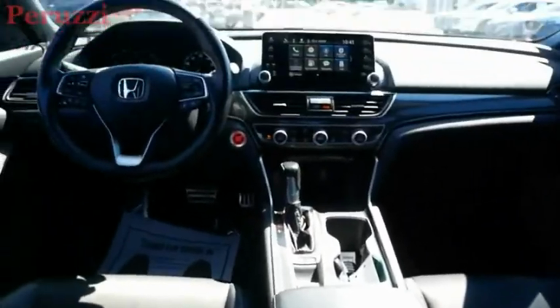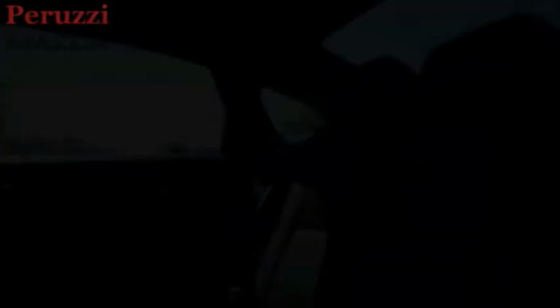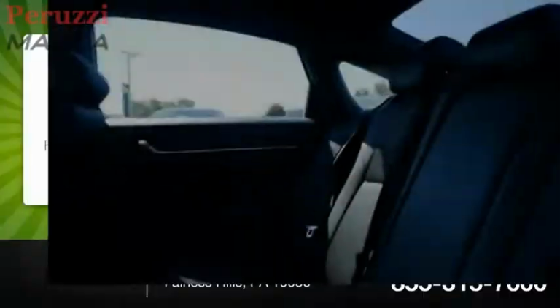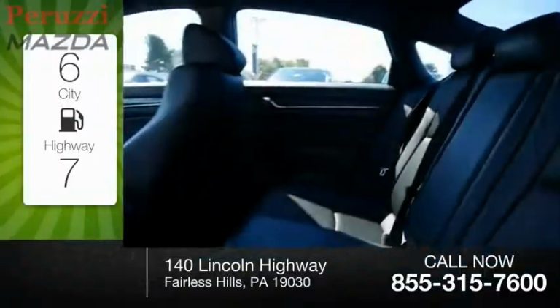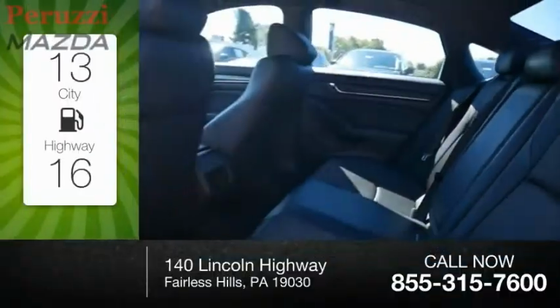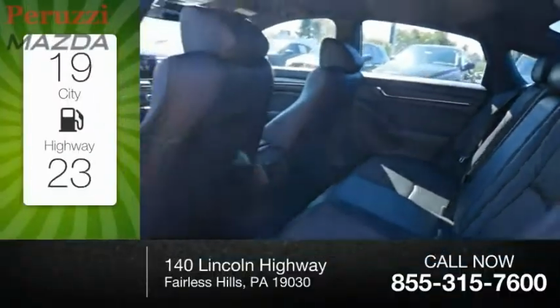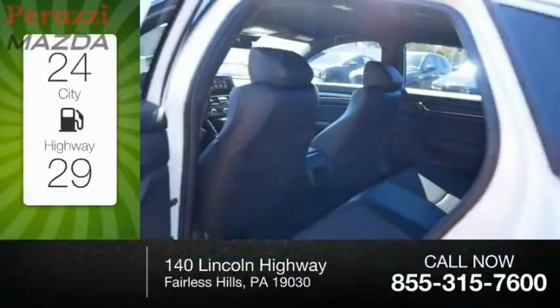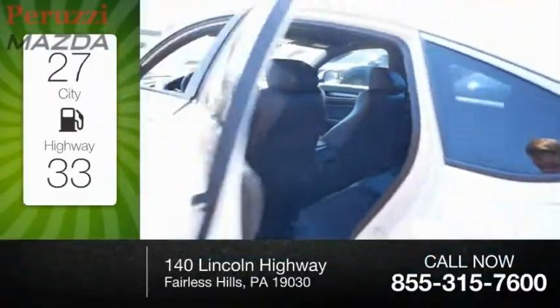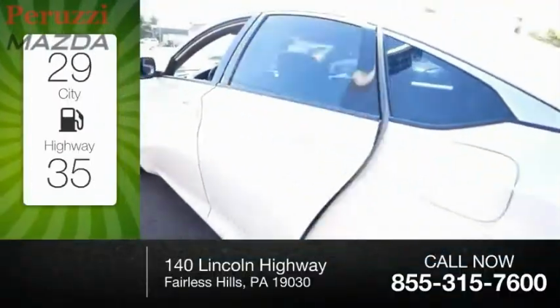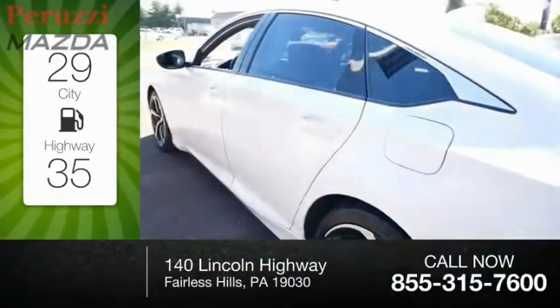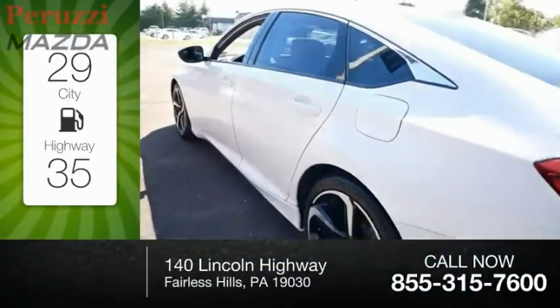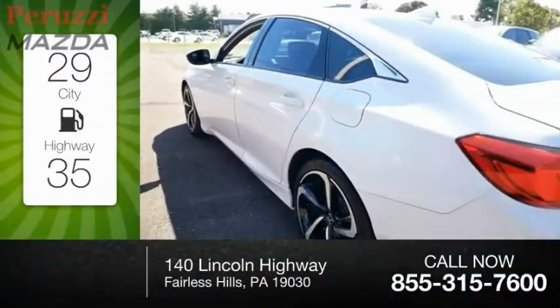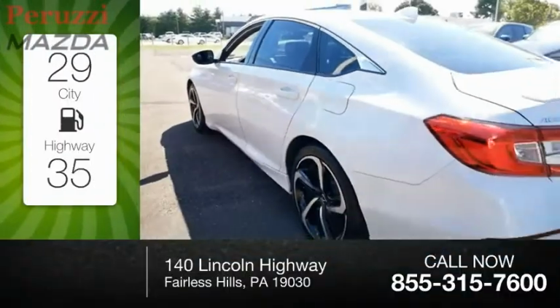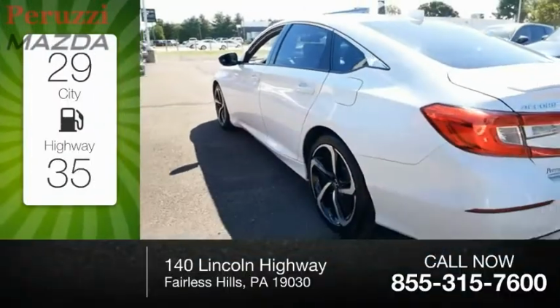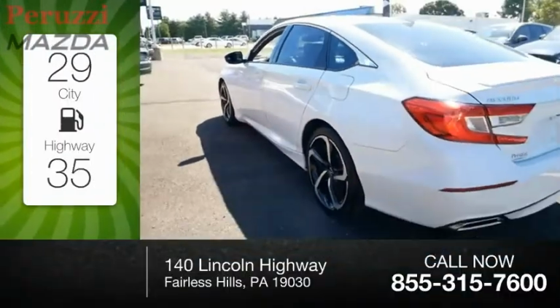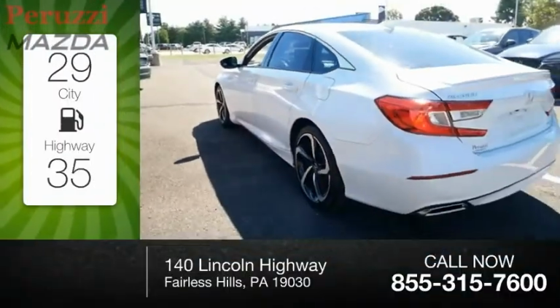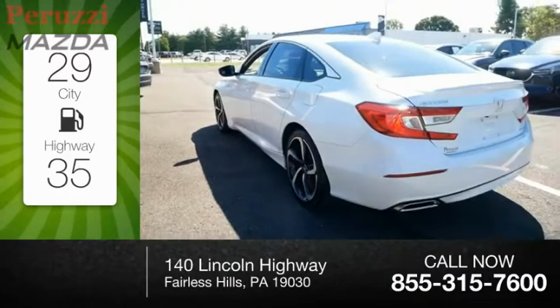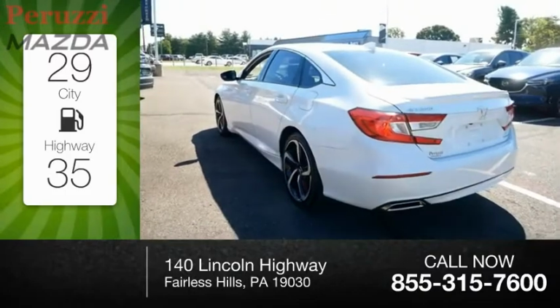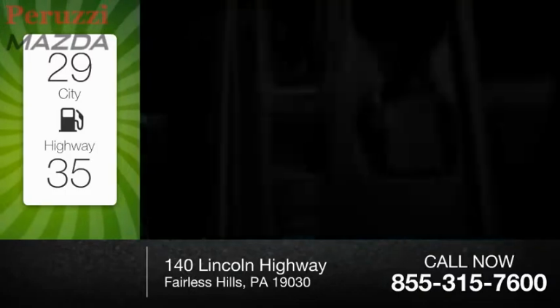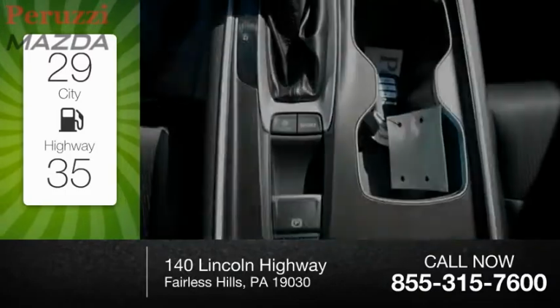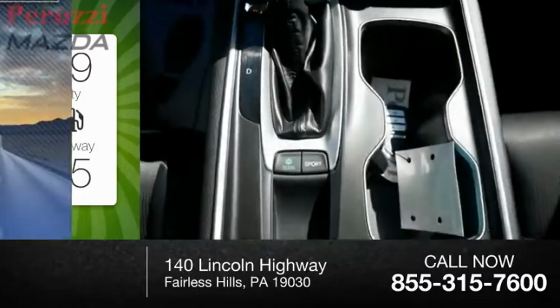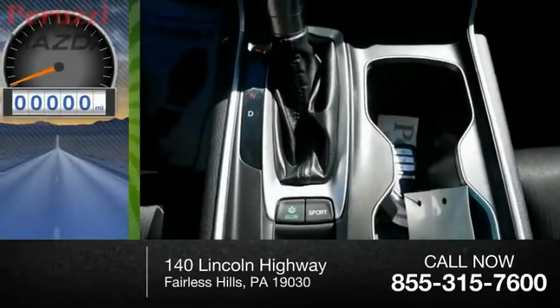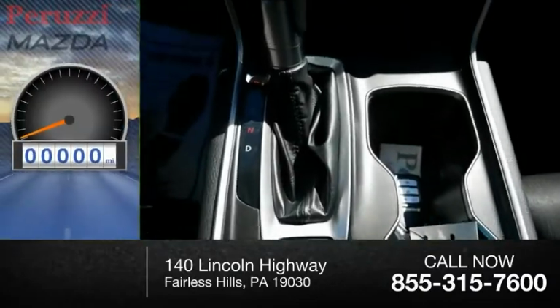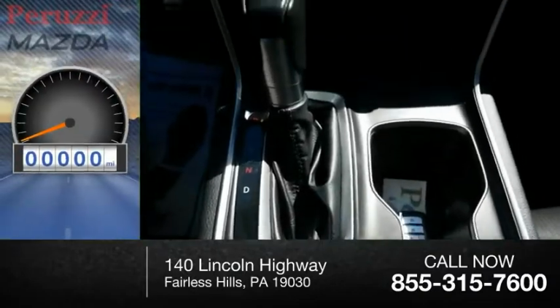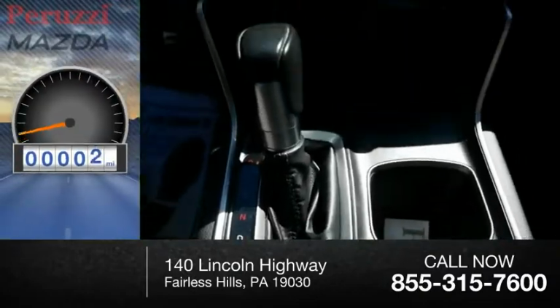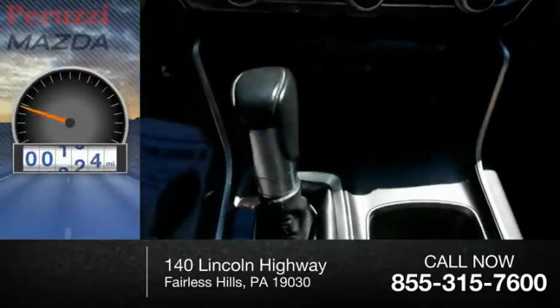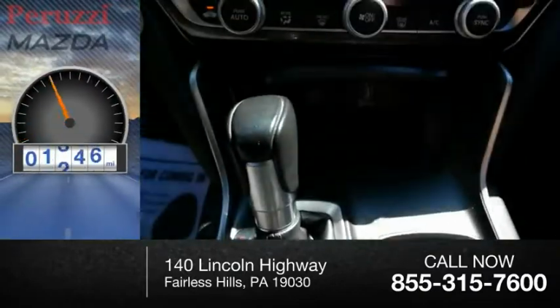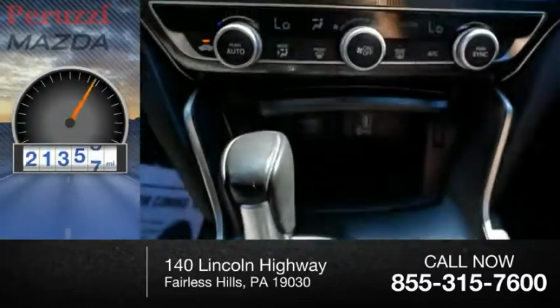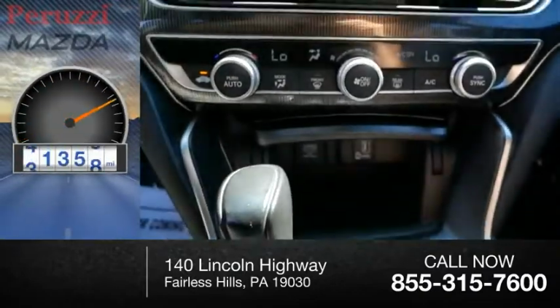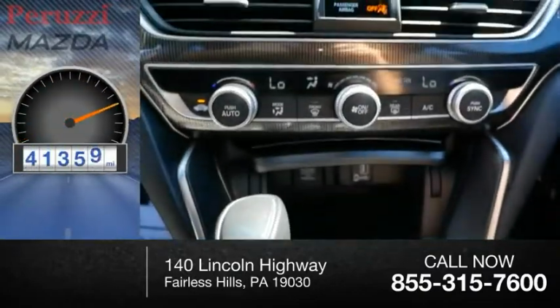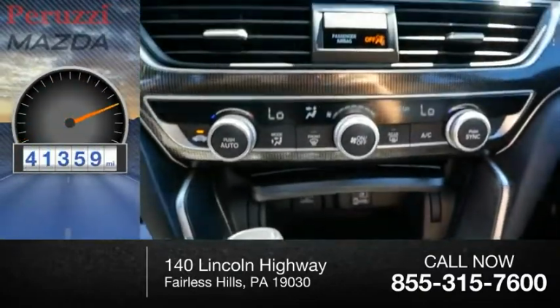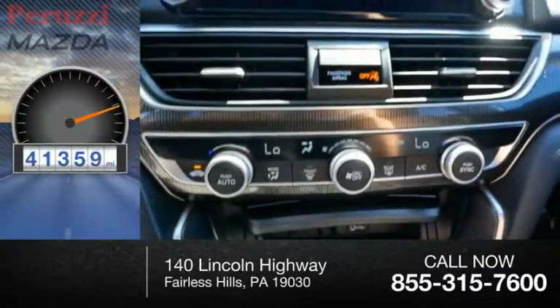Great fuel efficiency saves you money by requiring fewer trips to the gas station. This vehicle has less than 45,000 miles.